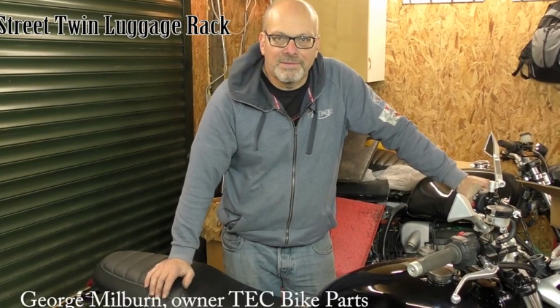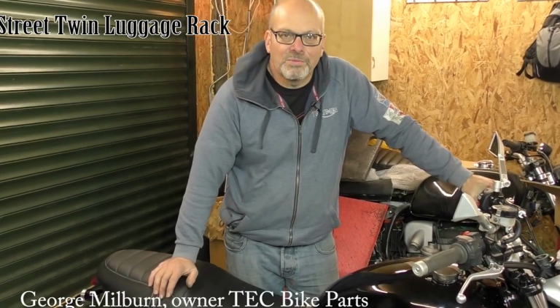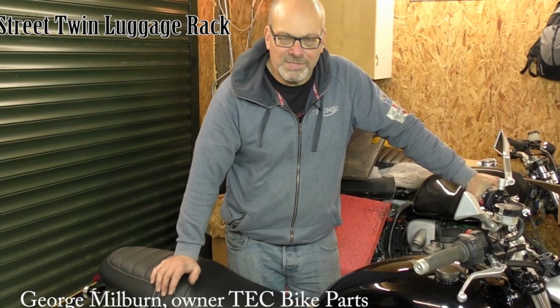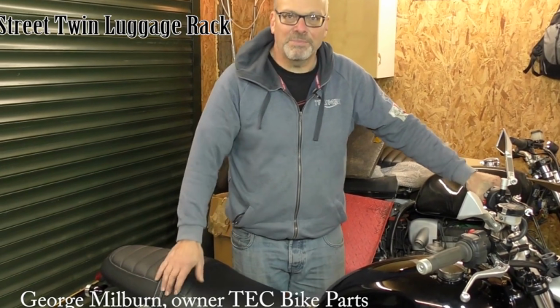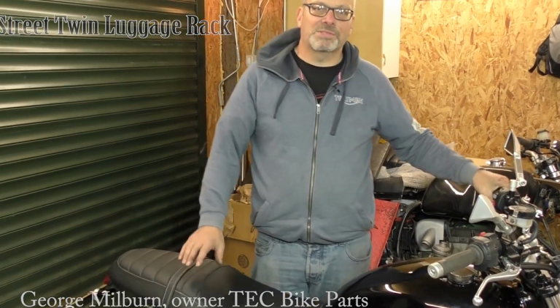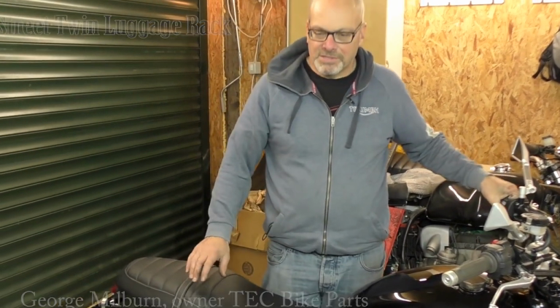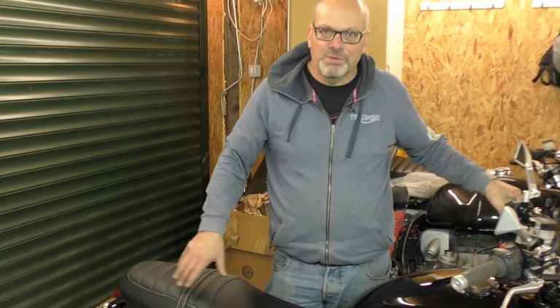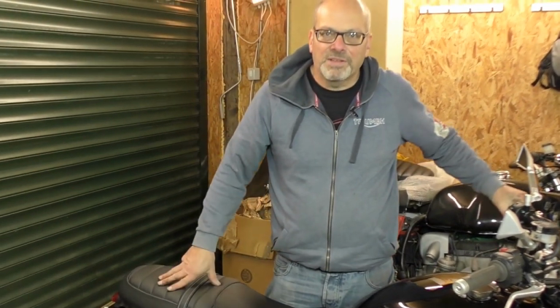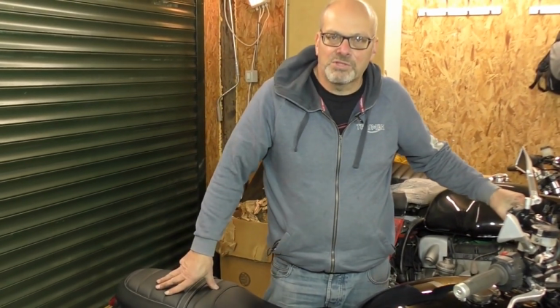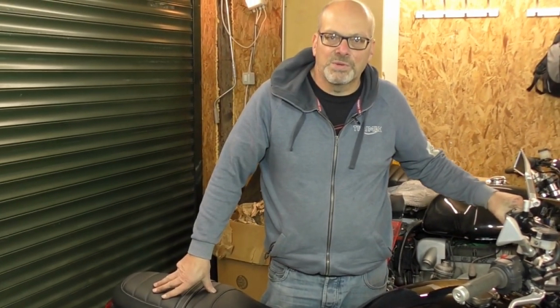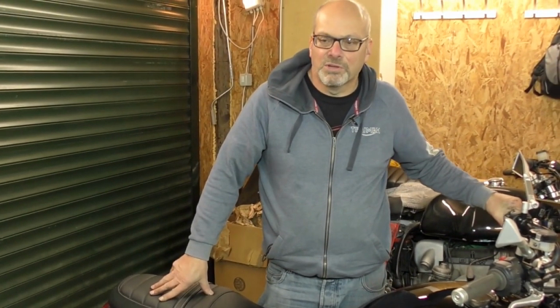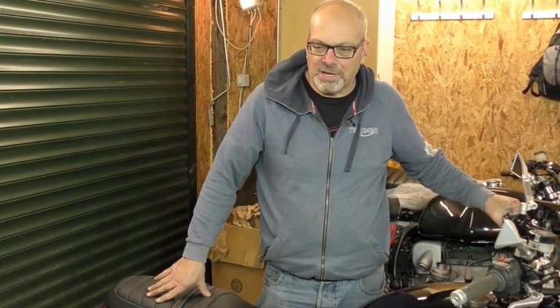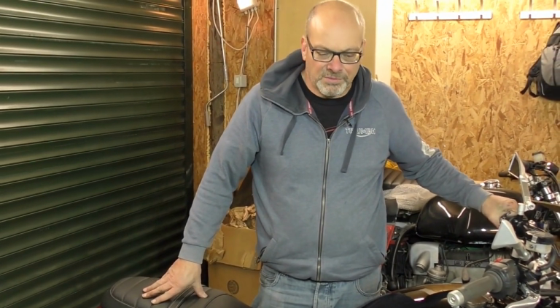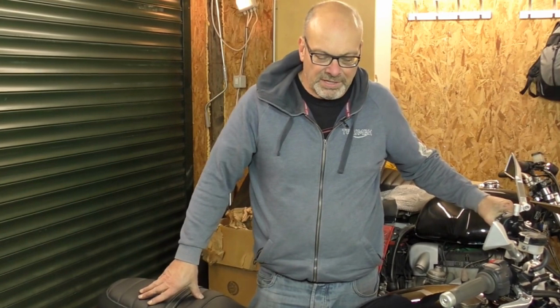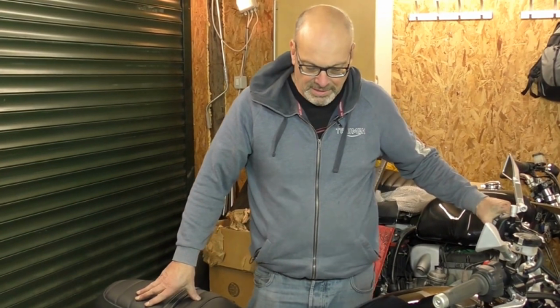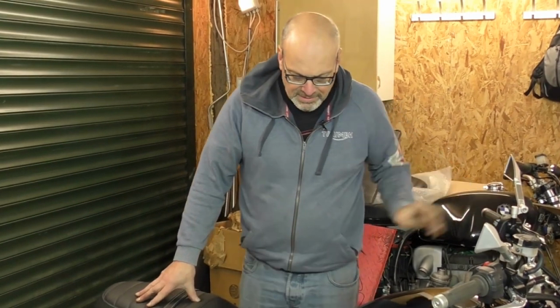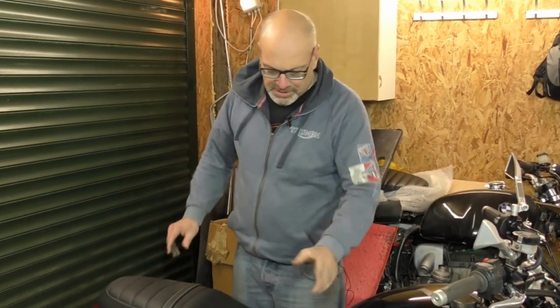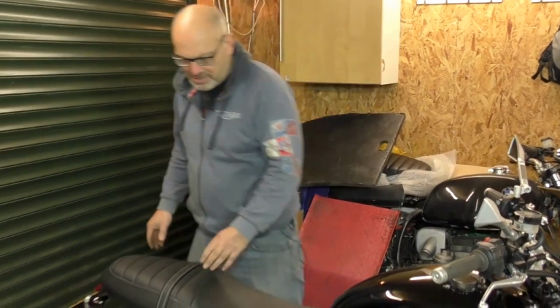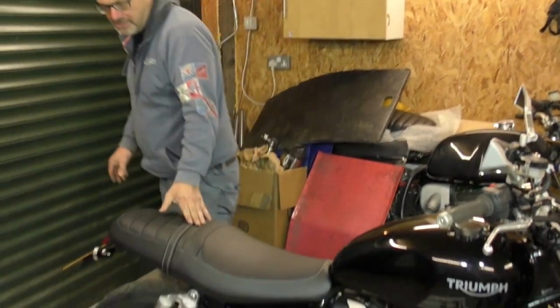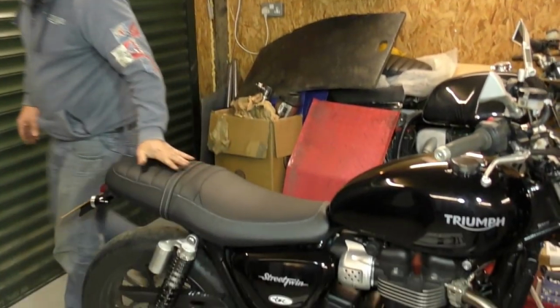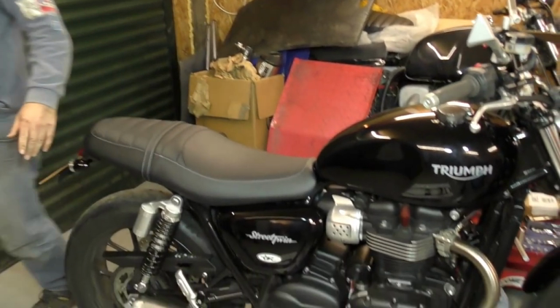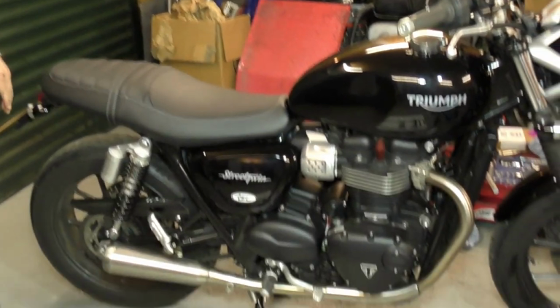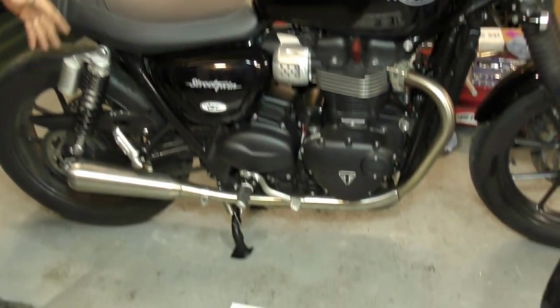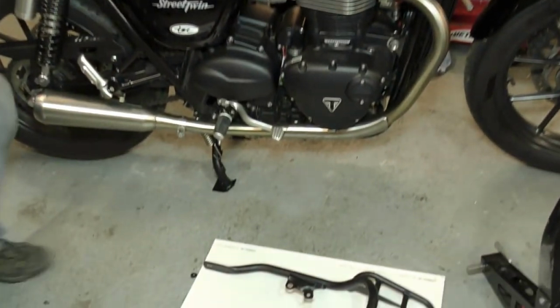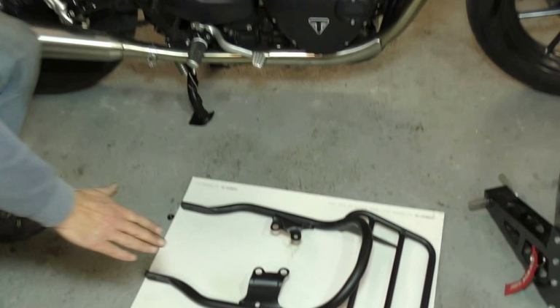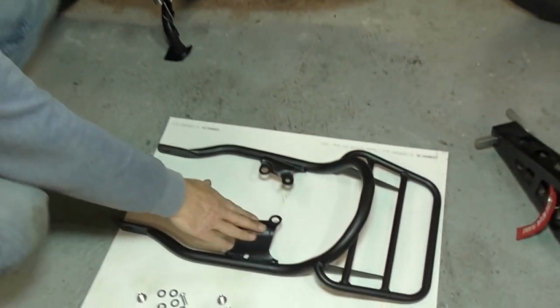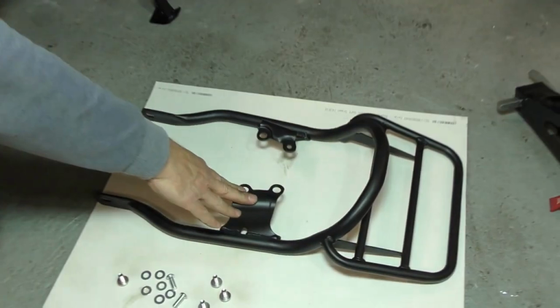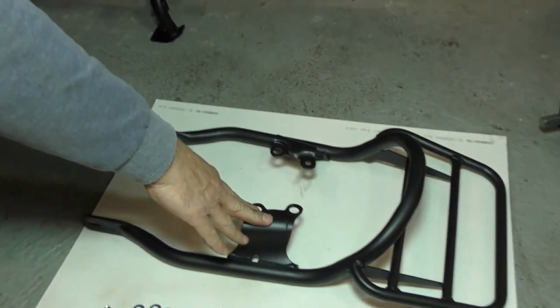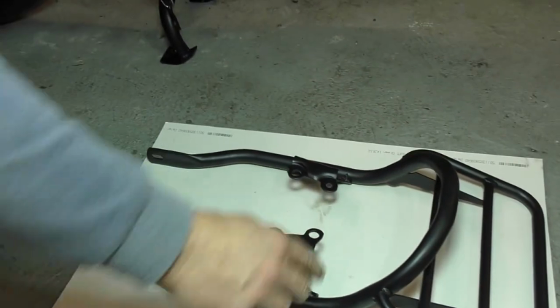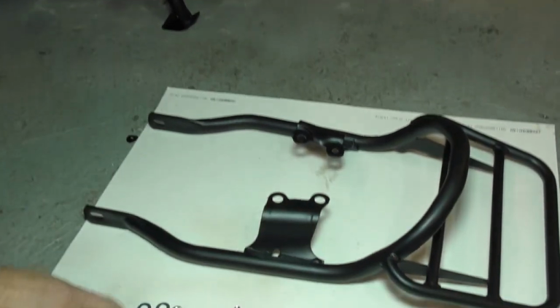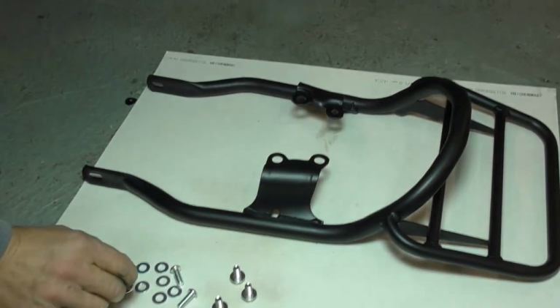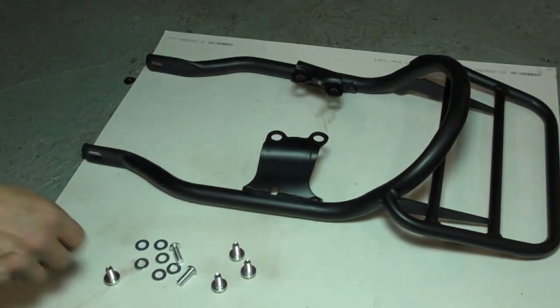Hi, welcome to Tech Bike Parts. Today we're going to be fitting the Street Twin luggage rack that we've designed. This is the kit you get here — basically it's a black powder coated rack that we've designed plus the fixing bolts.